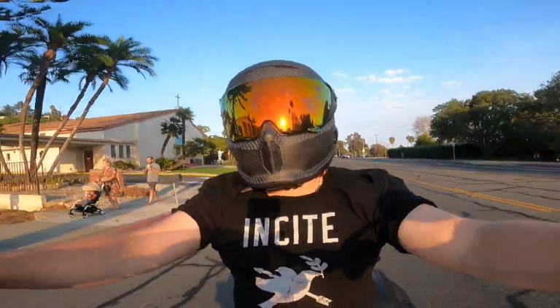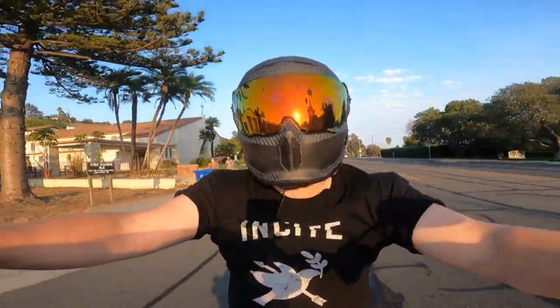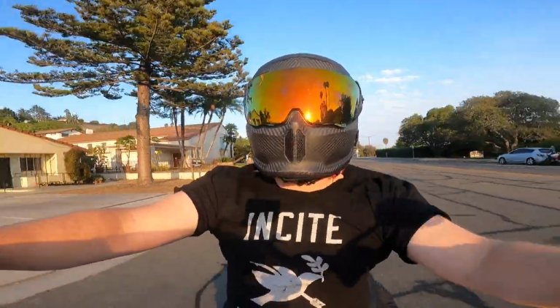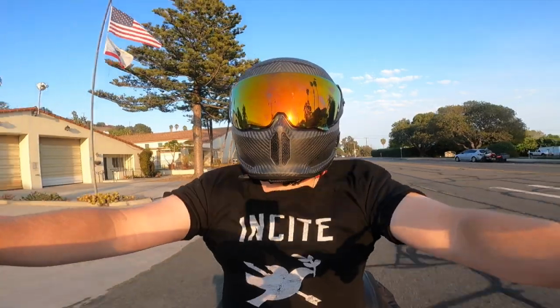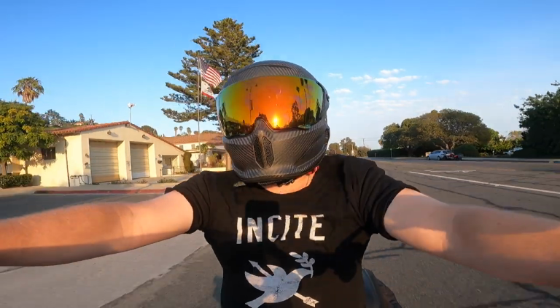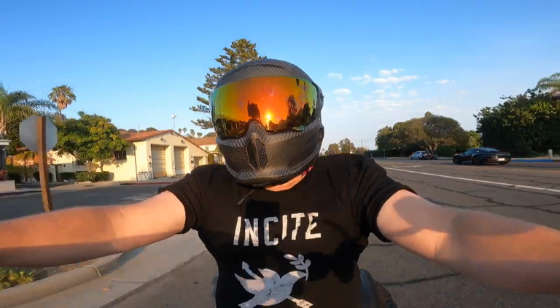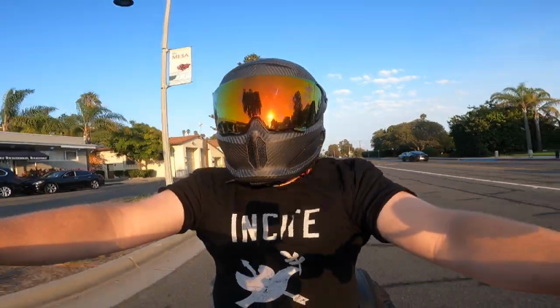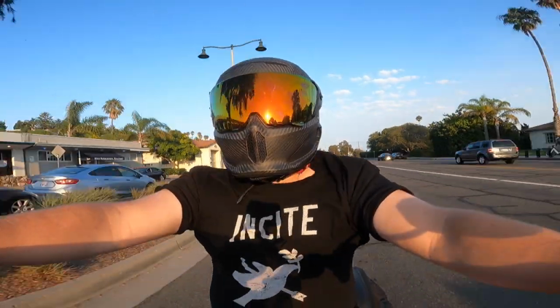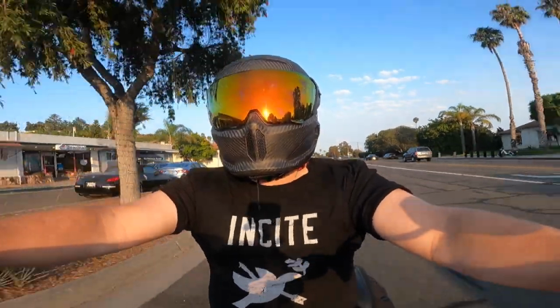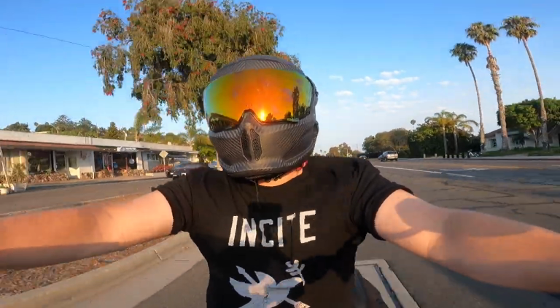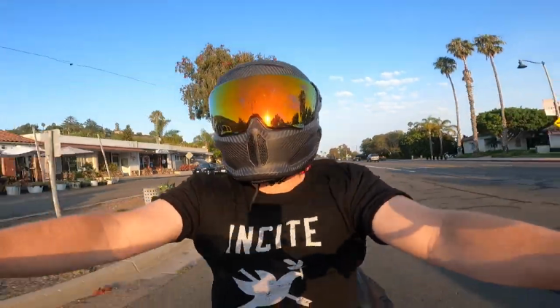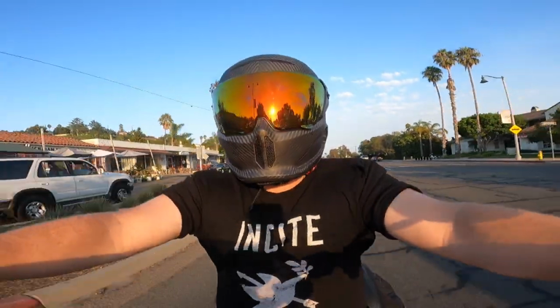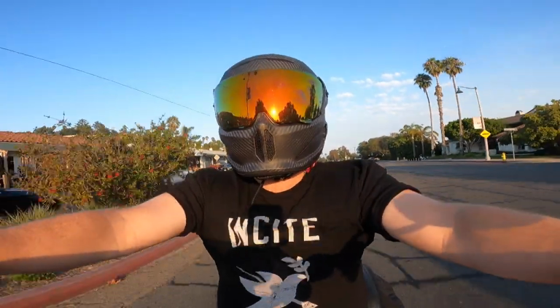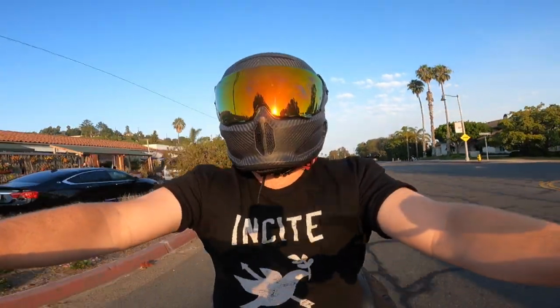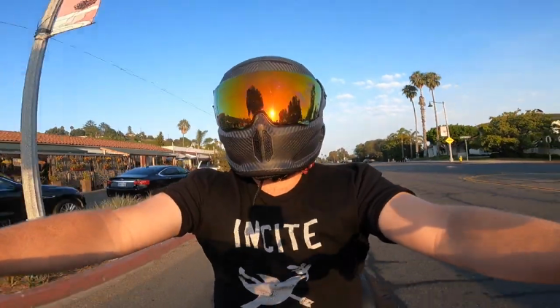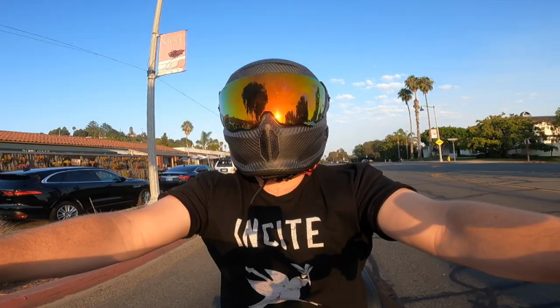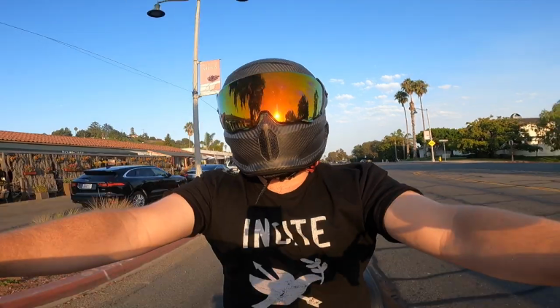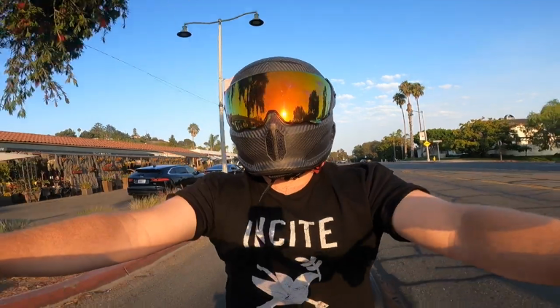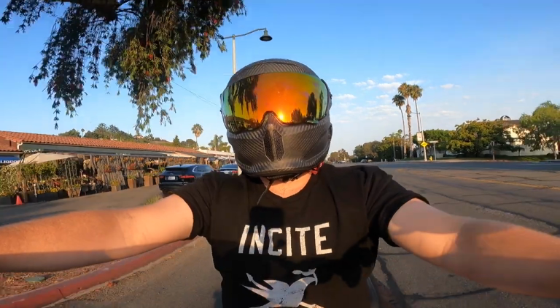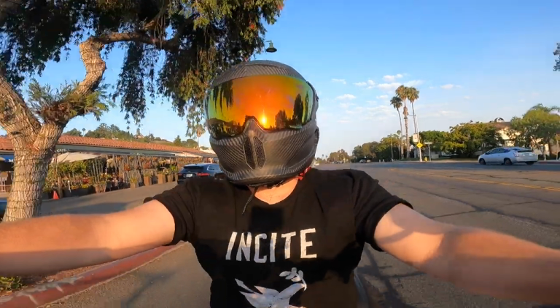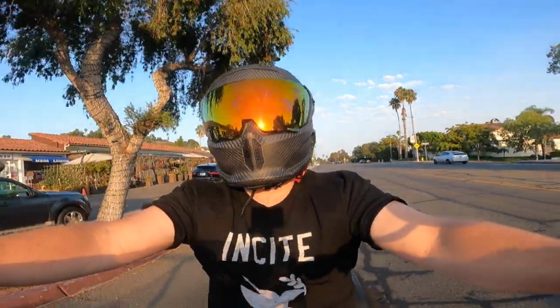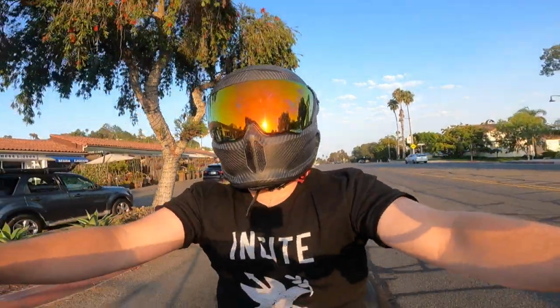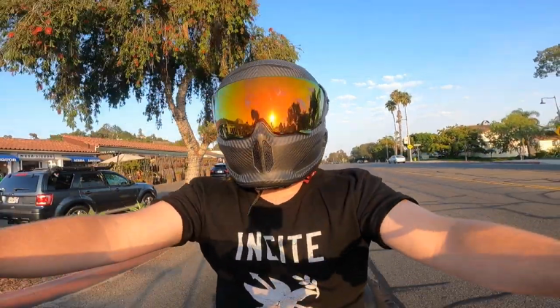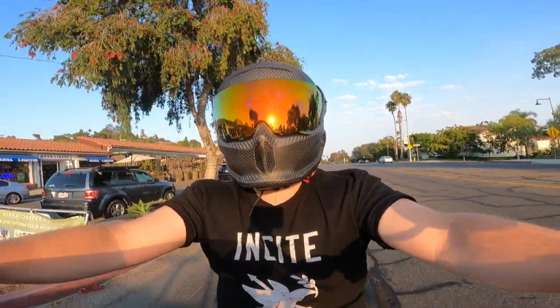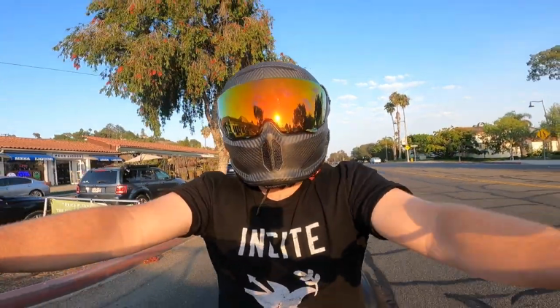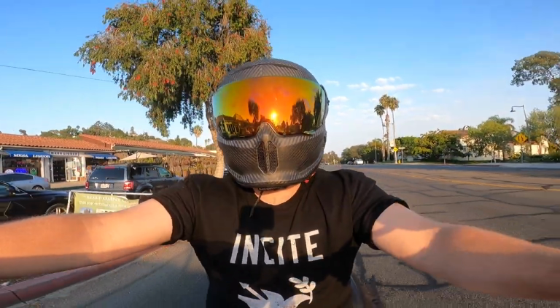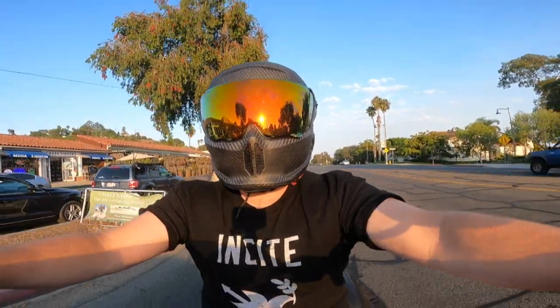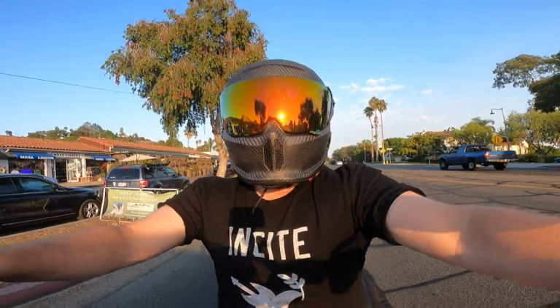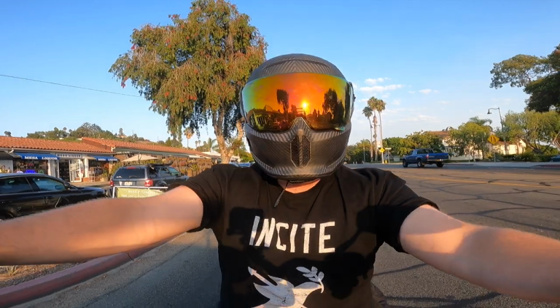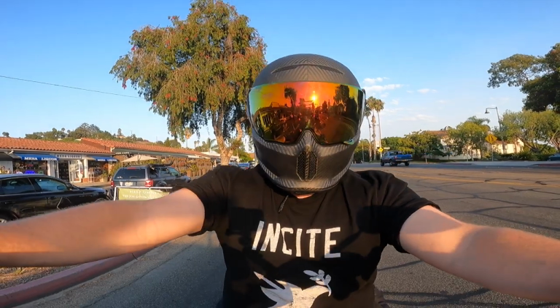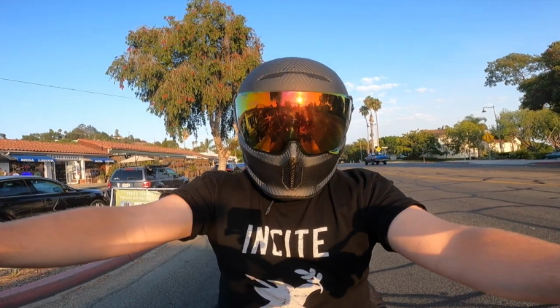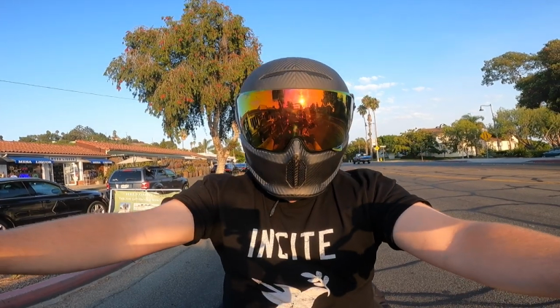You guys can see how it looks on and do your own direct compare and contrast. That's going to do it for me. Hopefully you enjoyed the video and got some good info out of it to help you decide if you're in the market for either one of these helmets. I will see you in the next one.